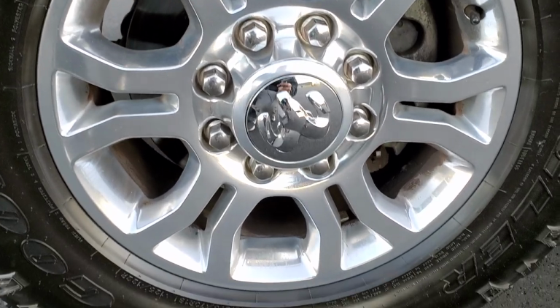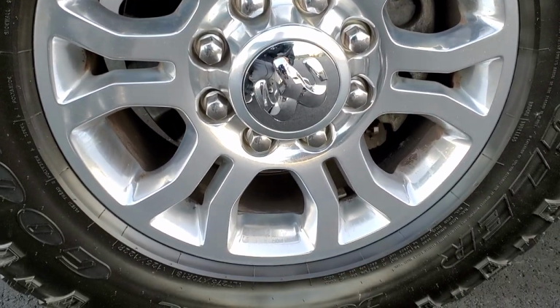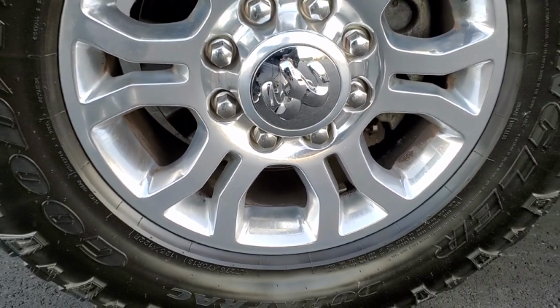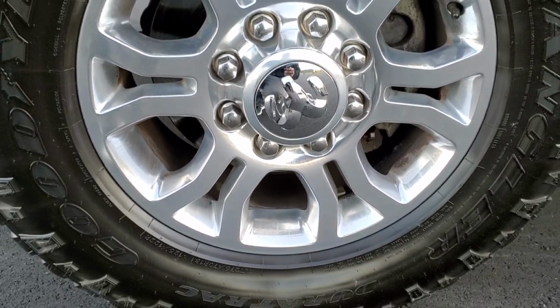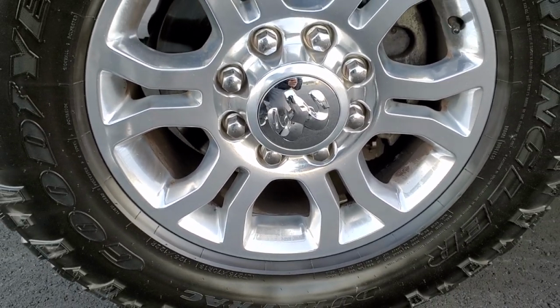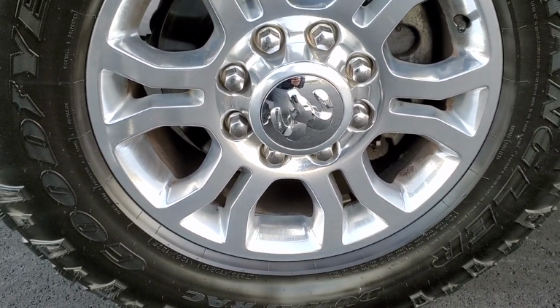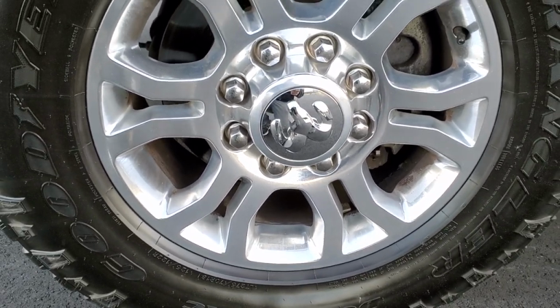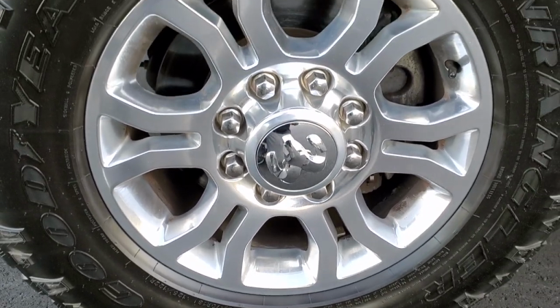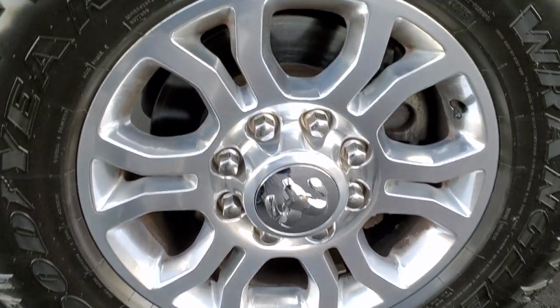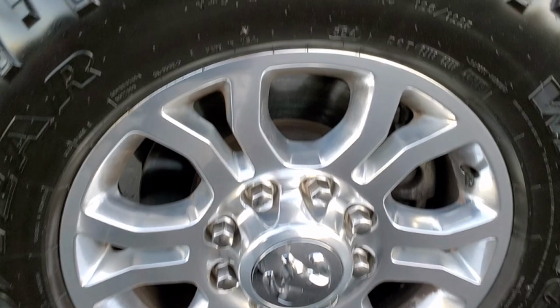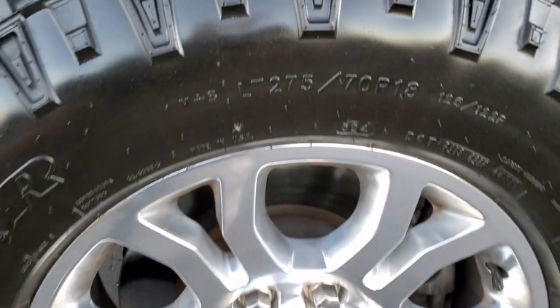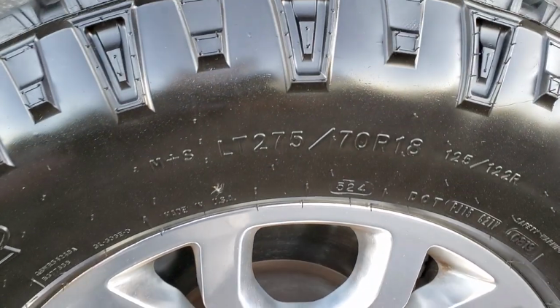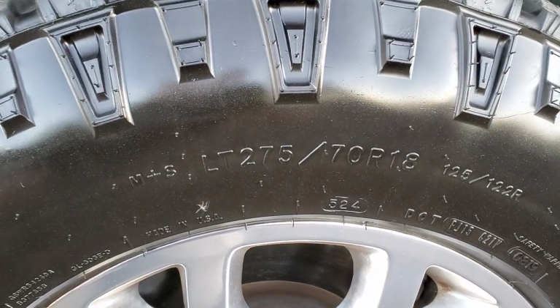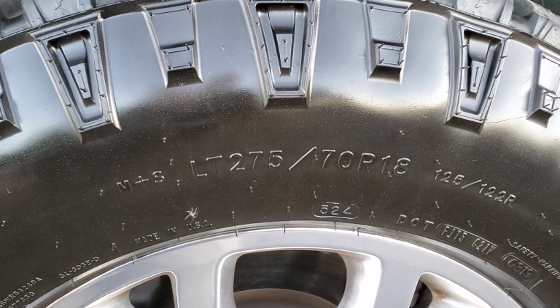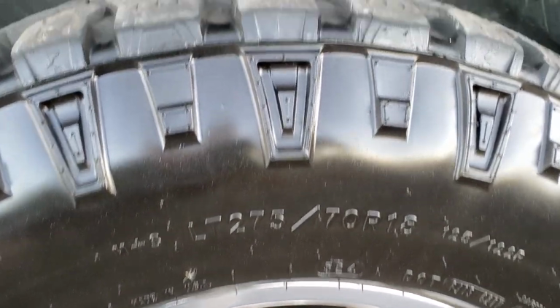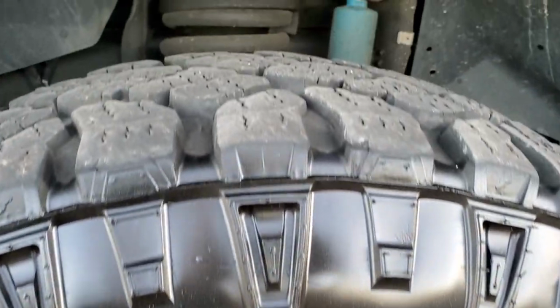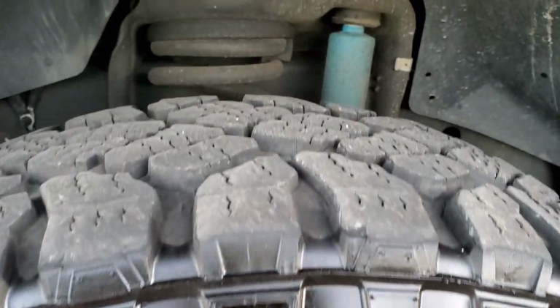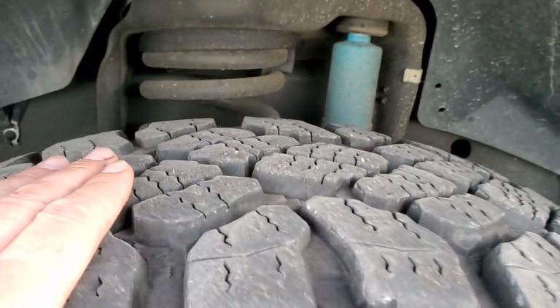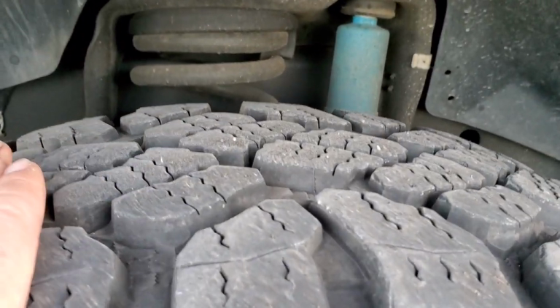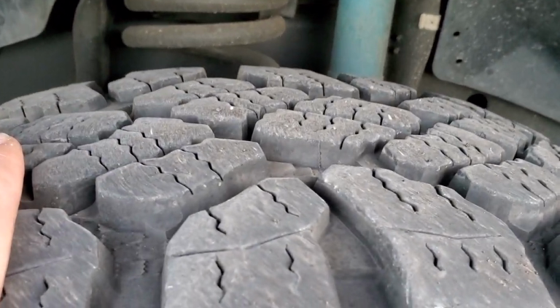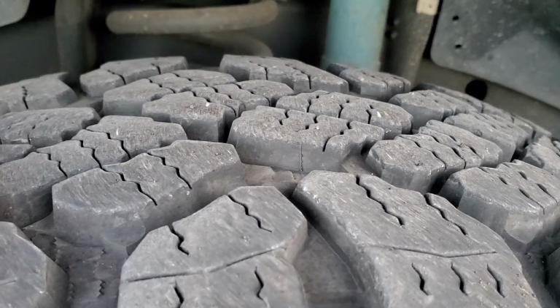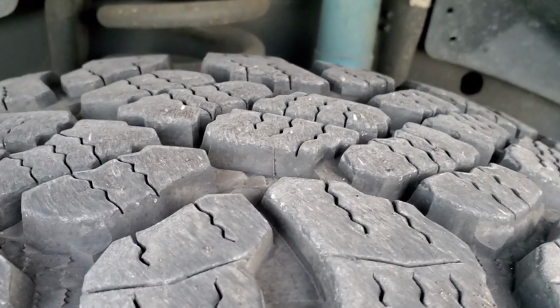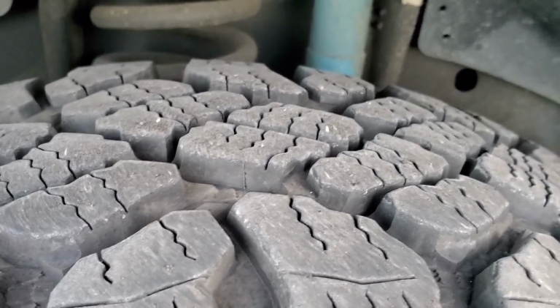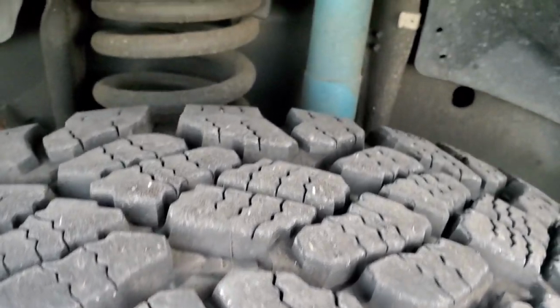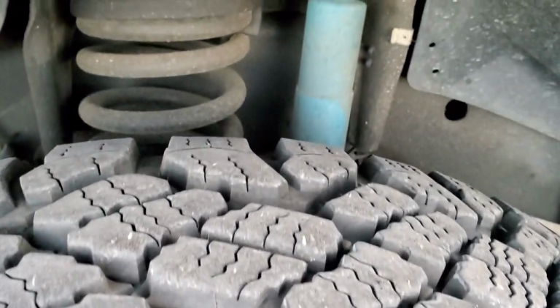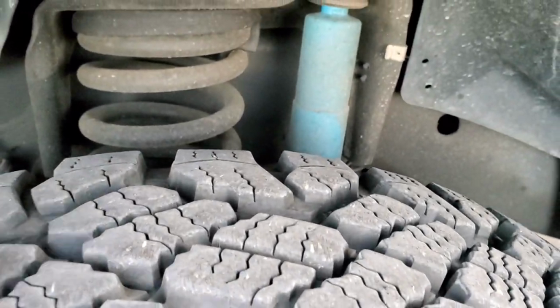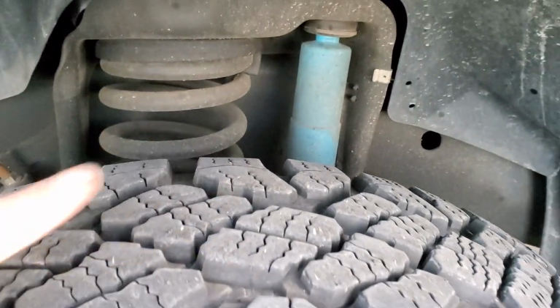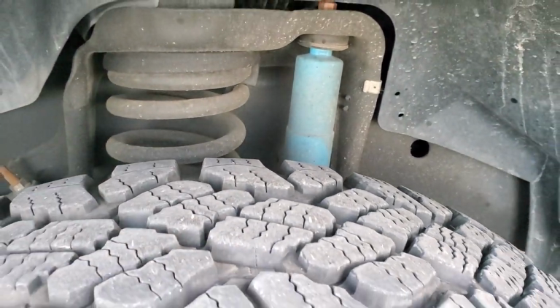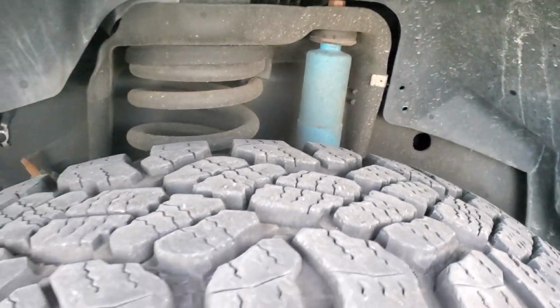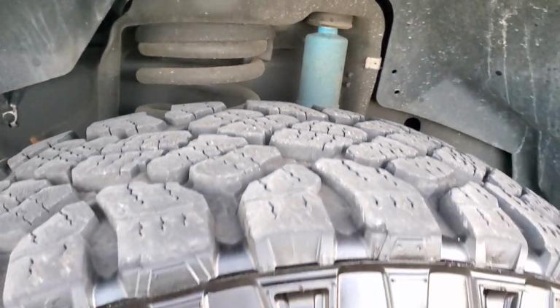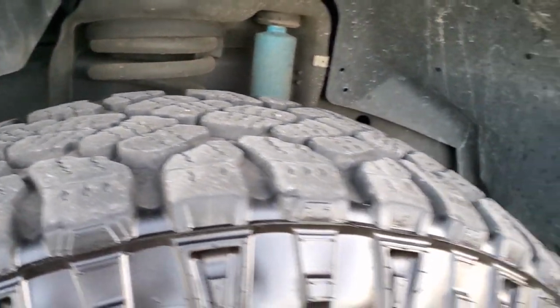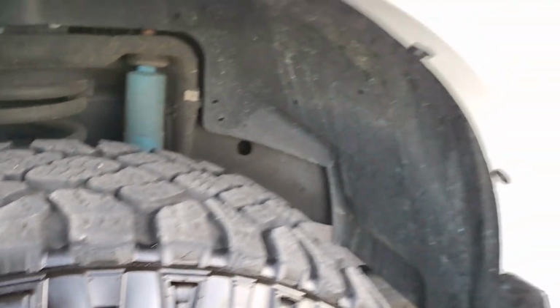Really nice condition — no scuffs or scrapes on them. It has Goodyear Wrangler Duratrac LT275/70R18 tires. These tires have probably about 70% of the tread left. And it does come with the Bilstein shocks, part of that 4x4 off-road package.